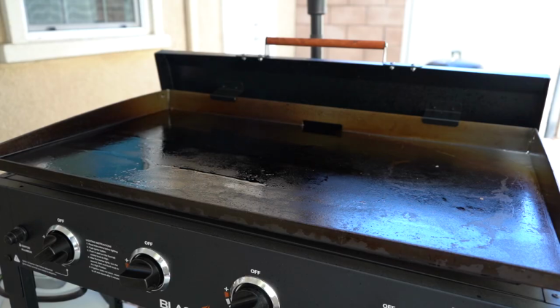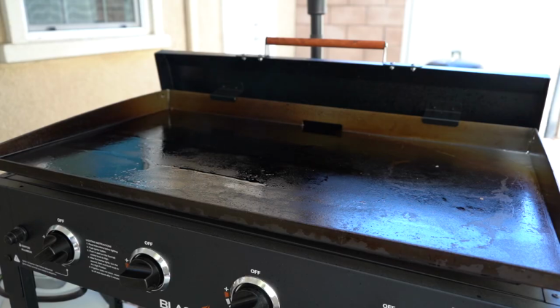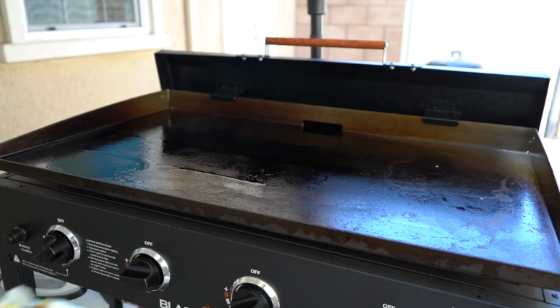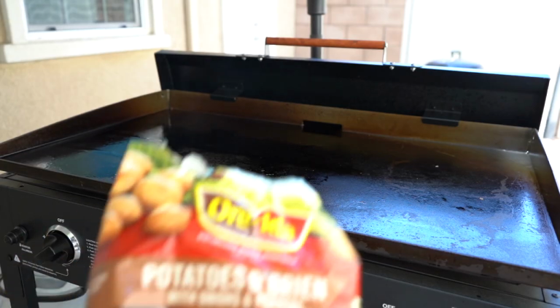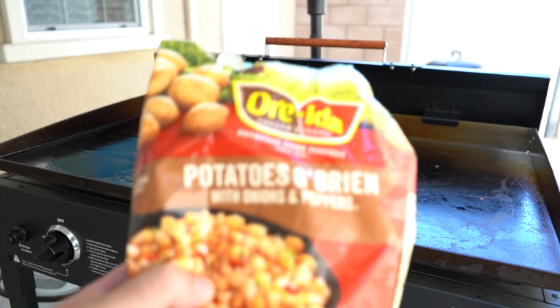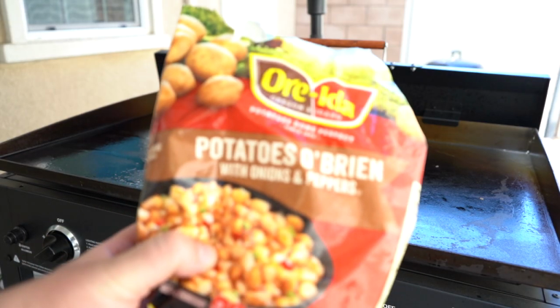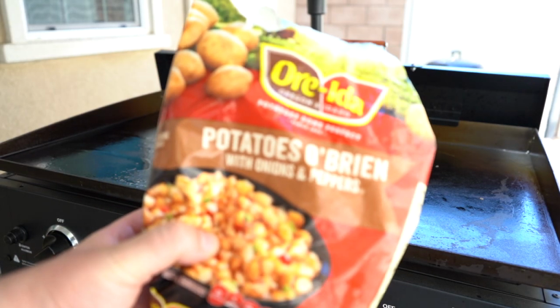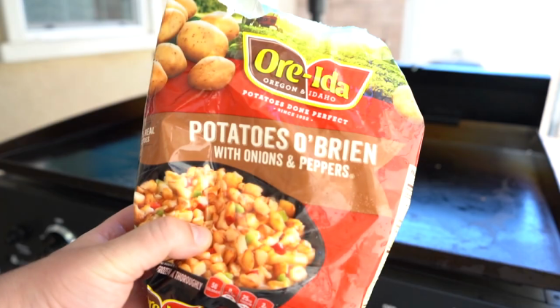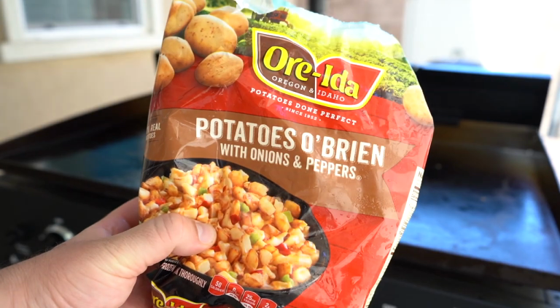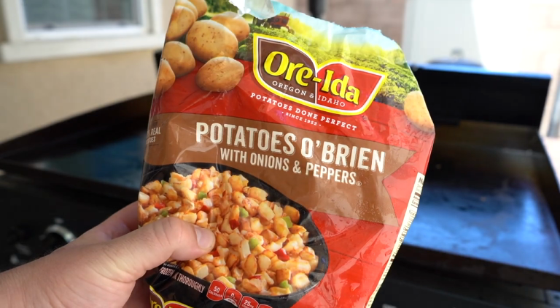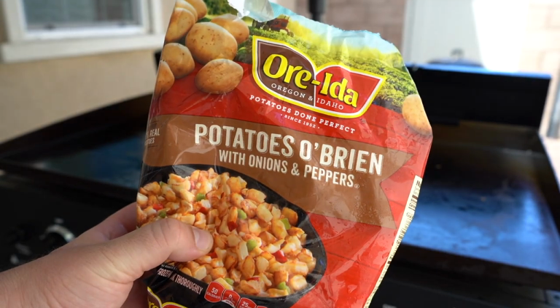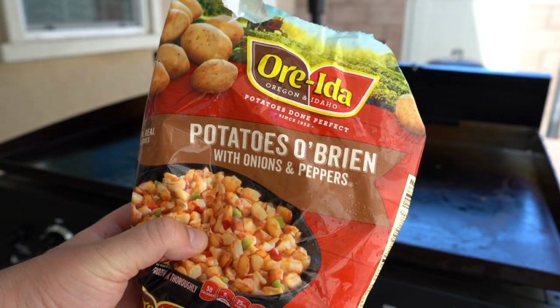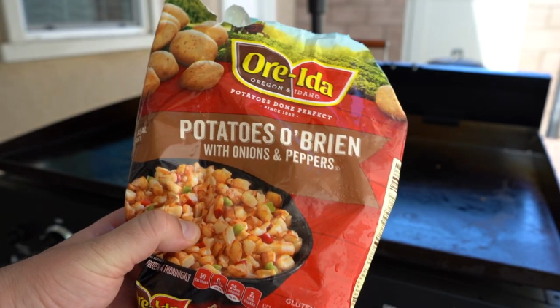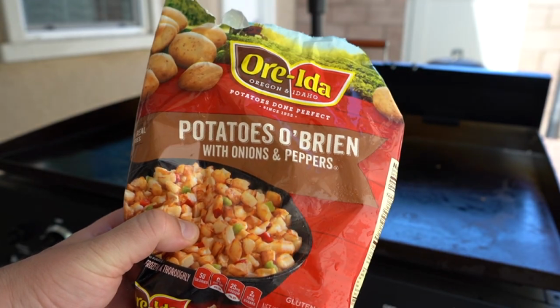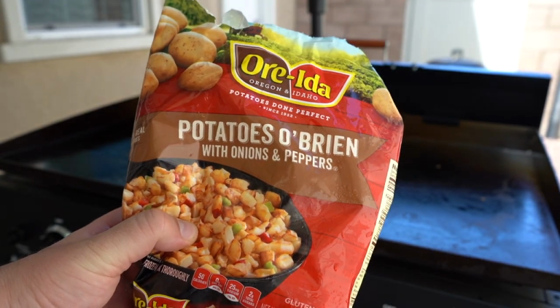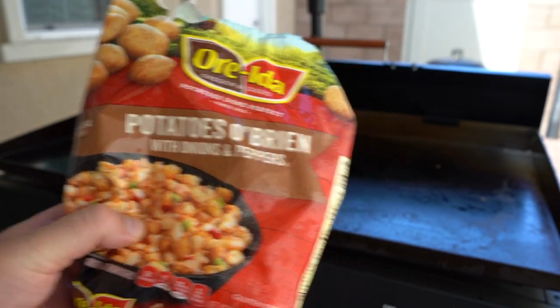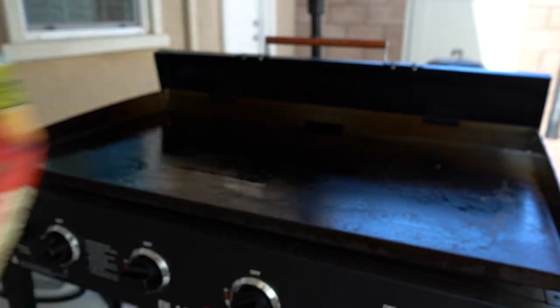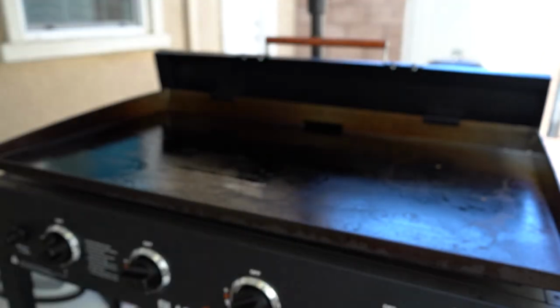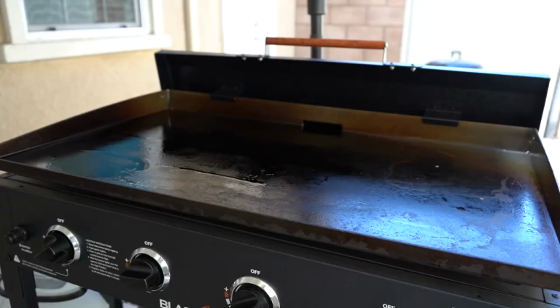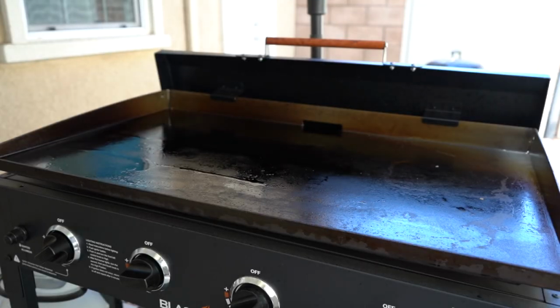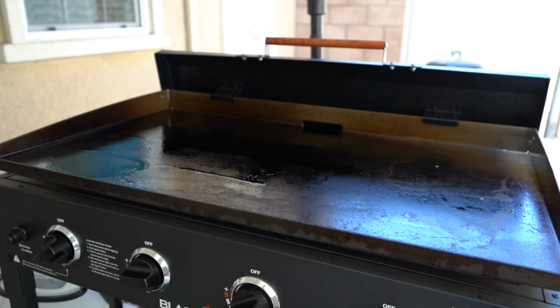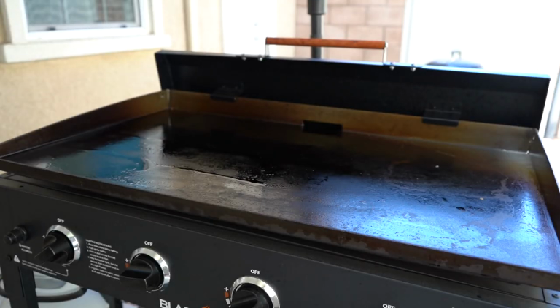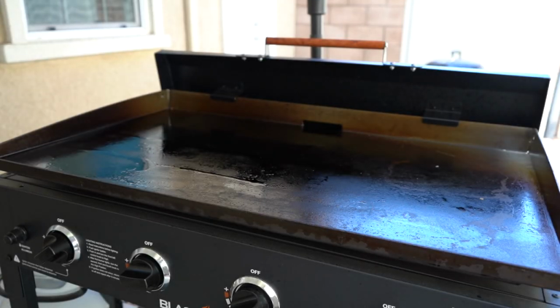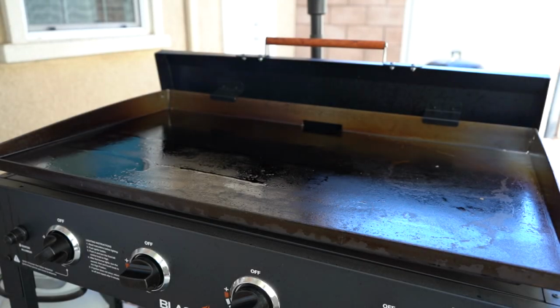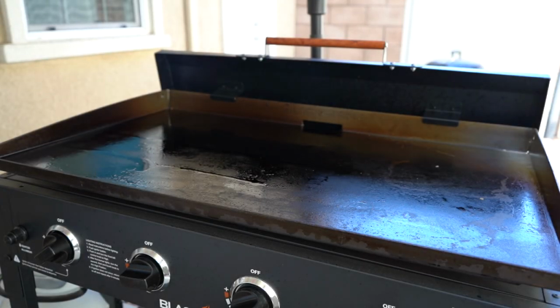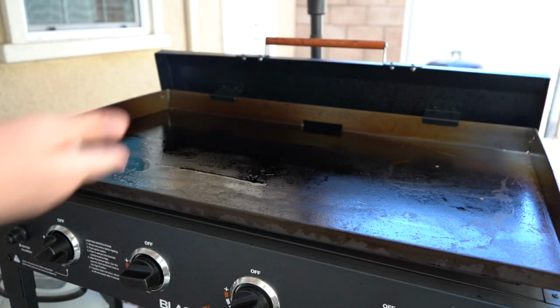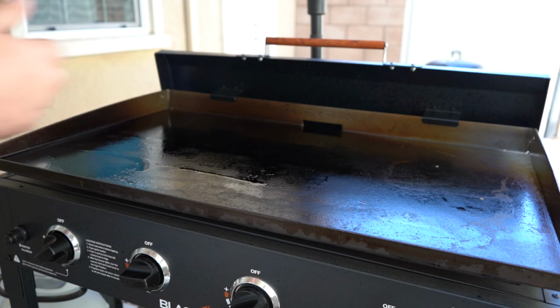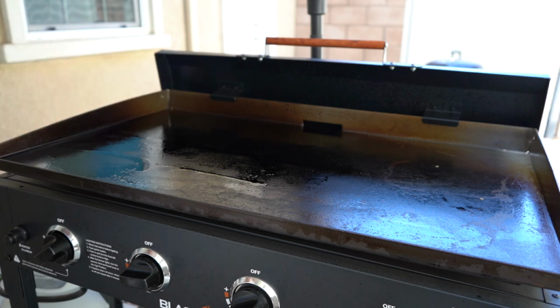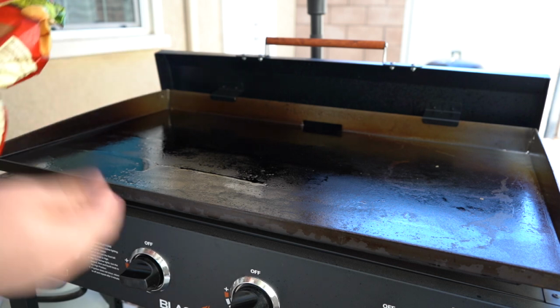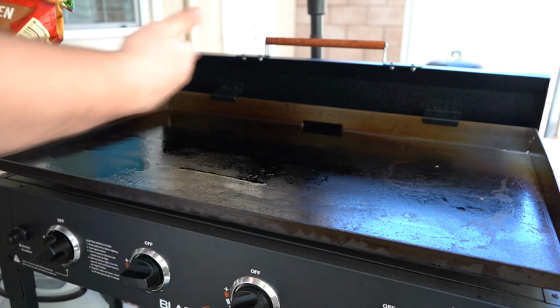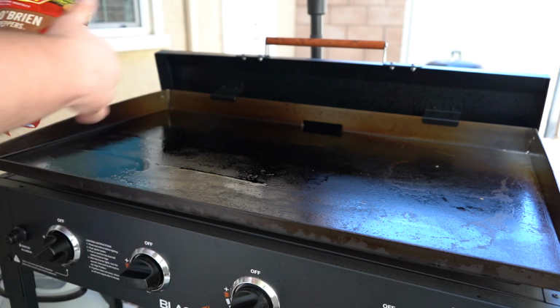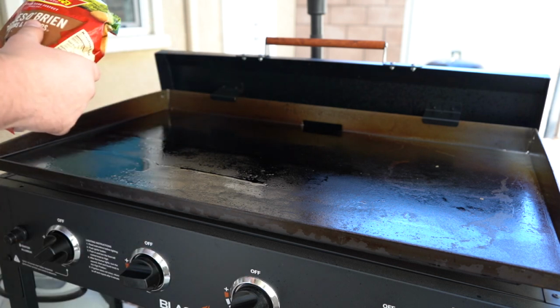Alright guys, so for this recipe, for this burrito, we're going to use some Potatoes O'Brien and we're going to throw one on the griddle right now. We already got some oil down, so we're just going to throw them right down.